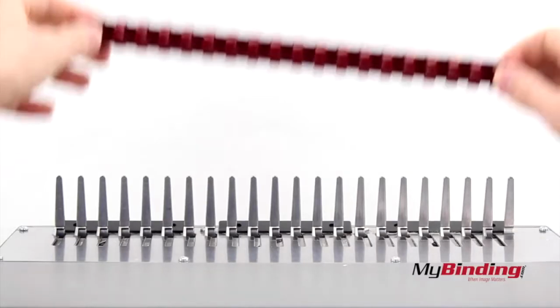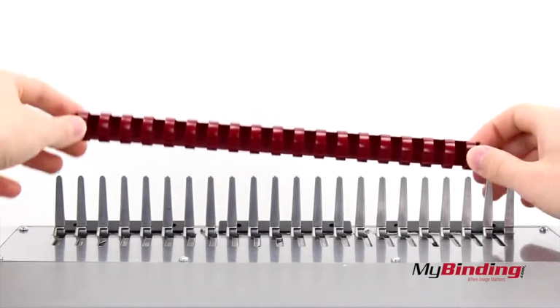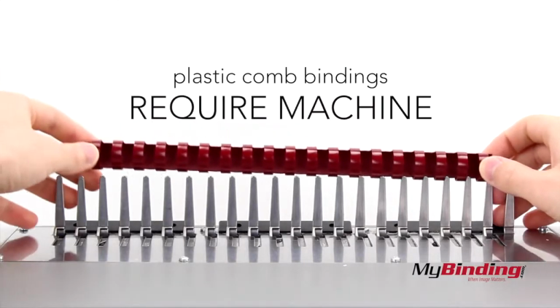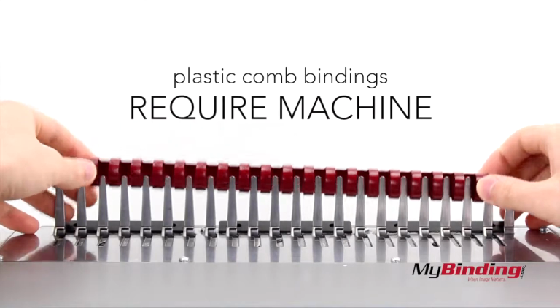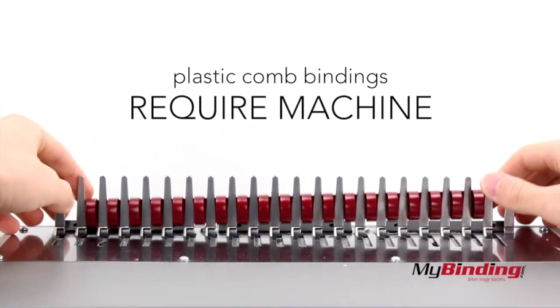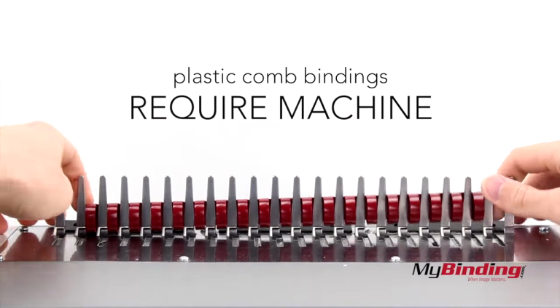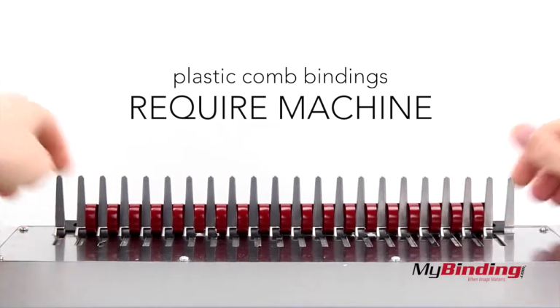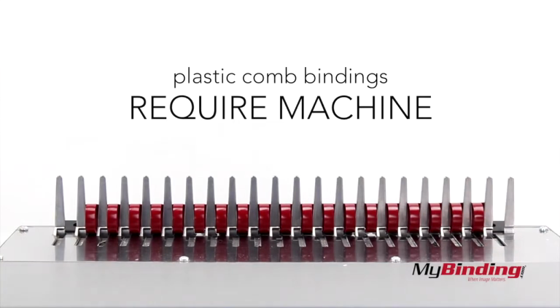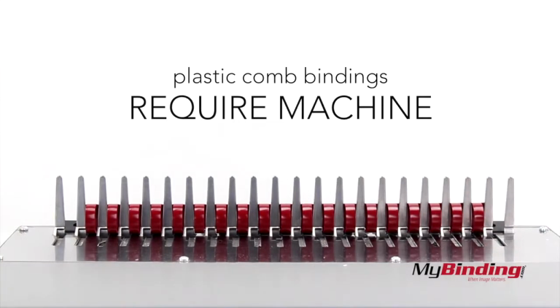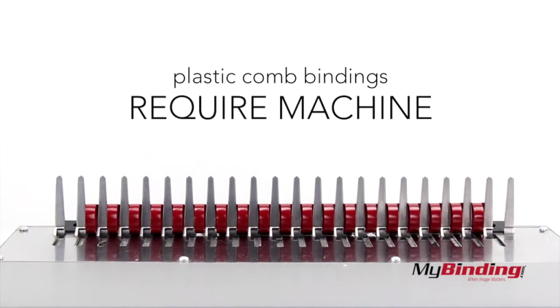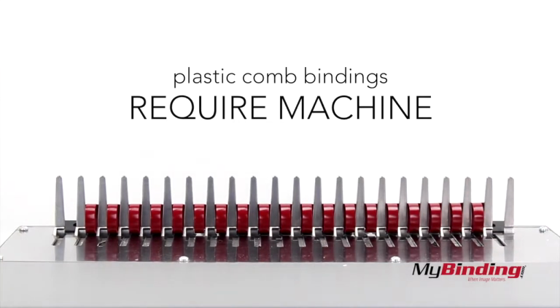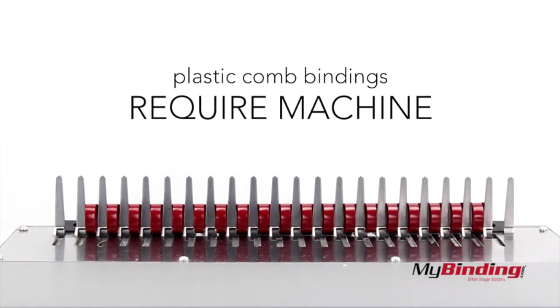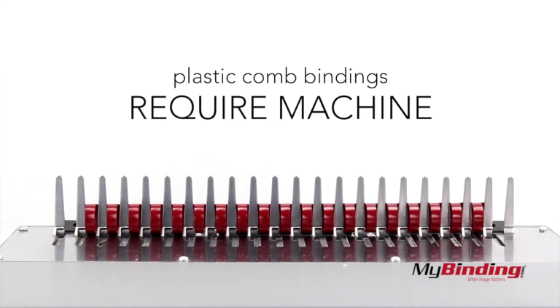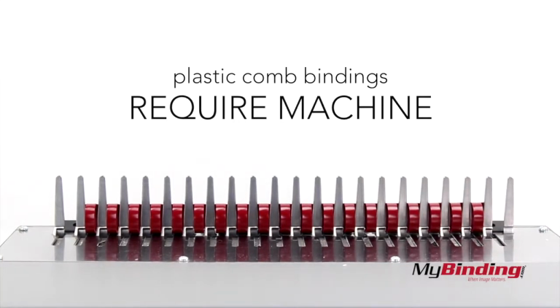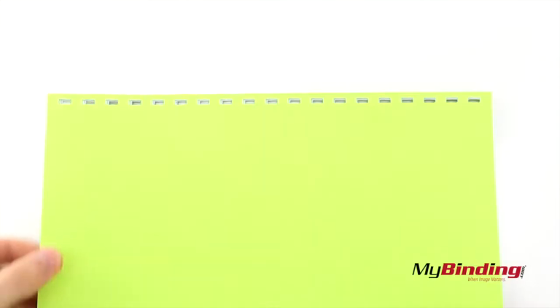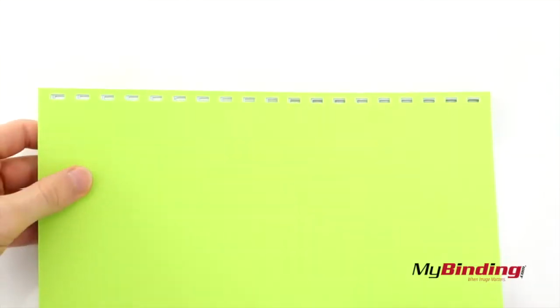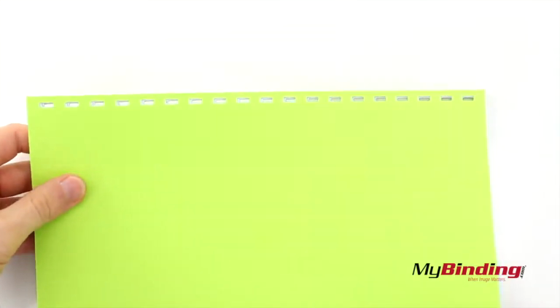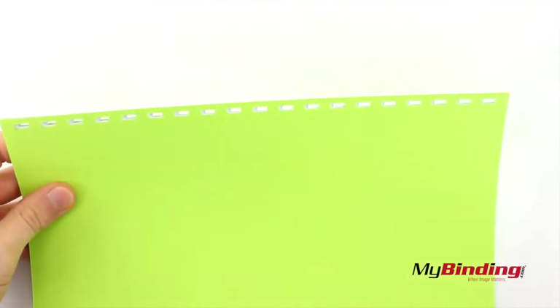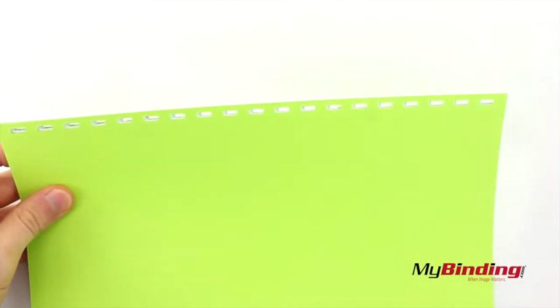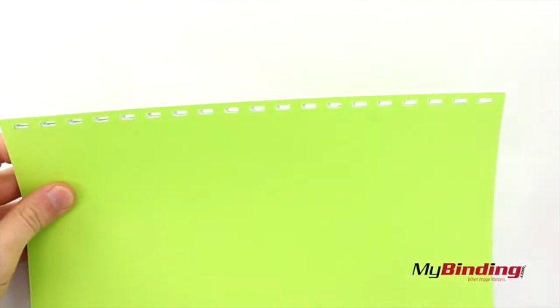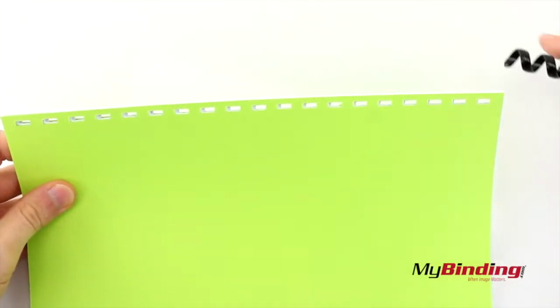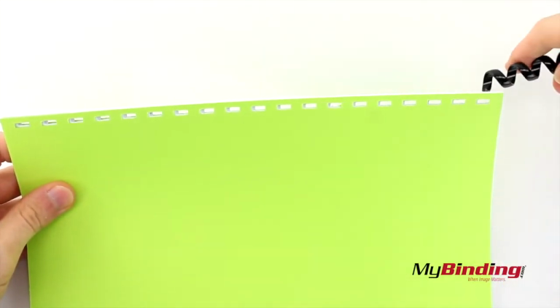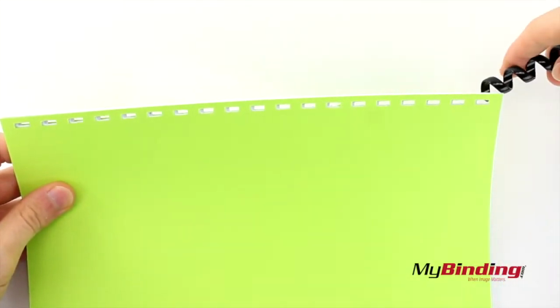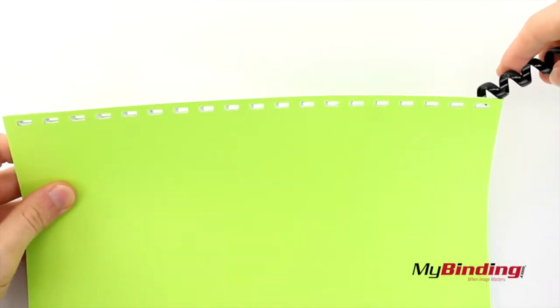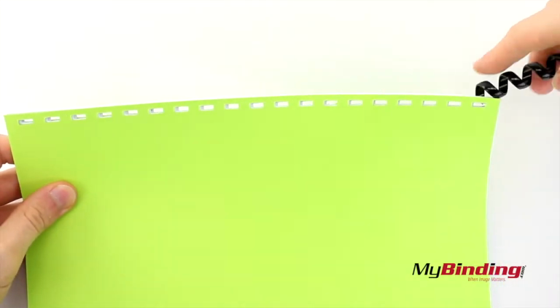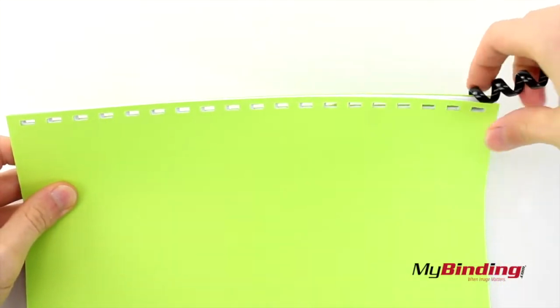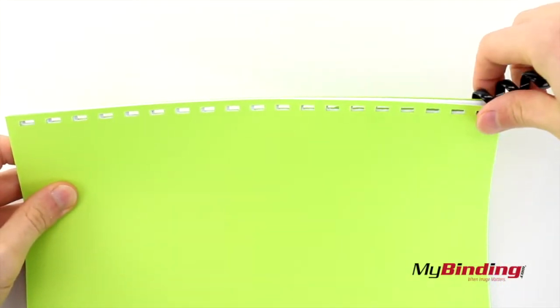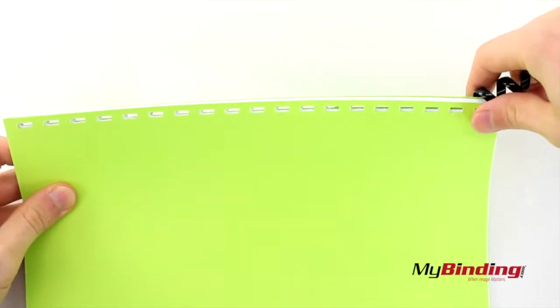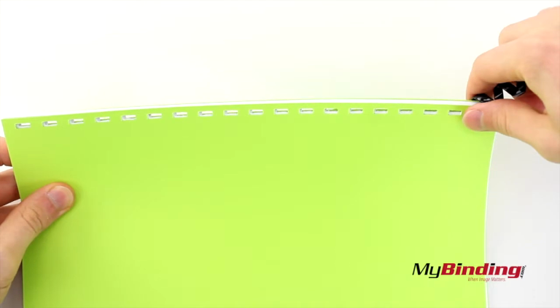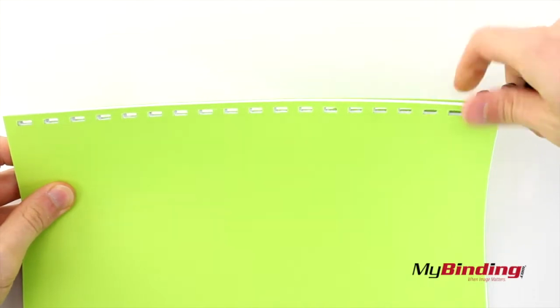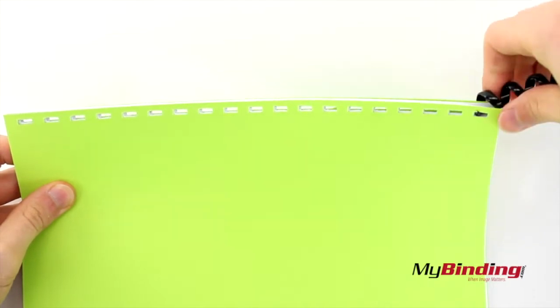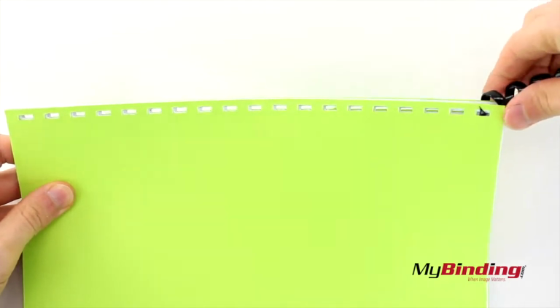With plastic combs, you need a machine to bind your documents. With both ComTrack bindings, you can do it completely by hand. Simply twist the binding in all the way.